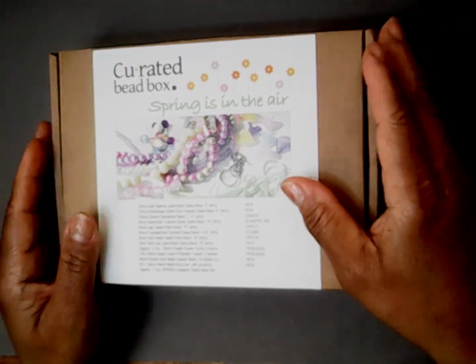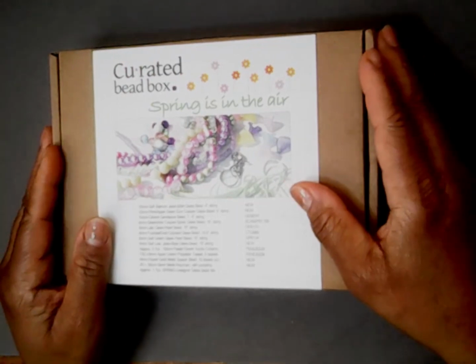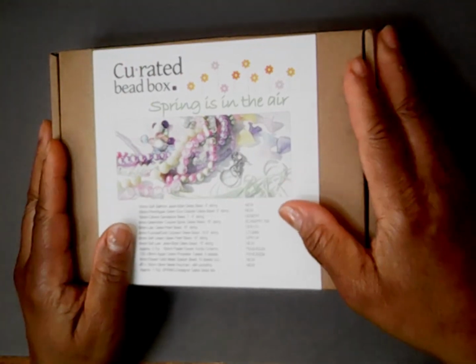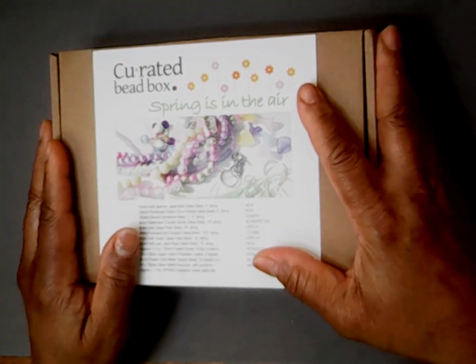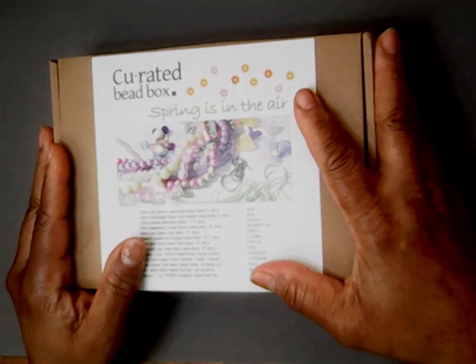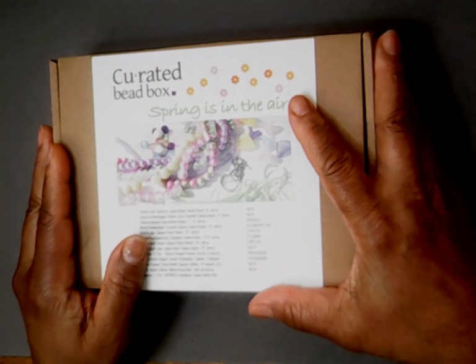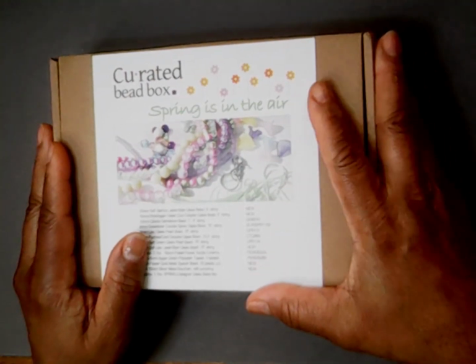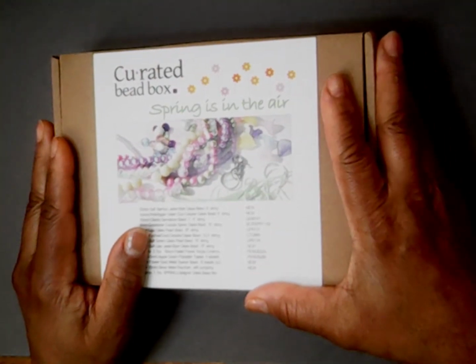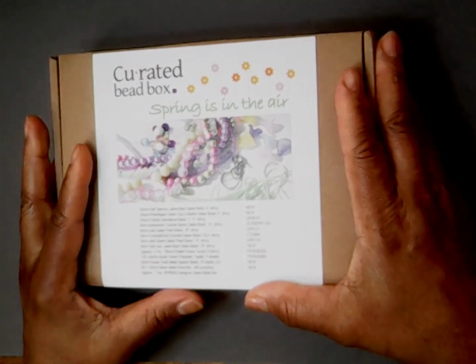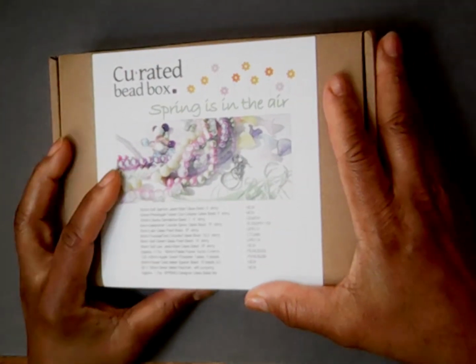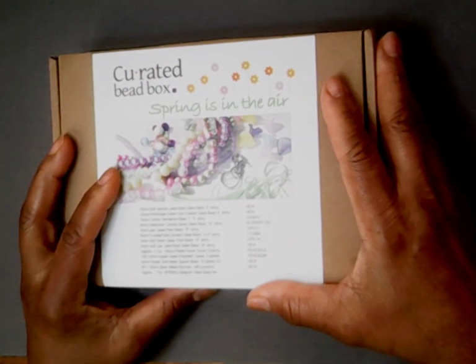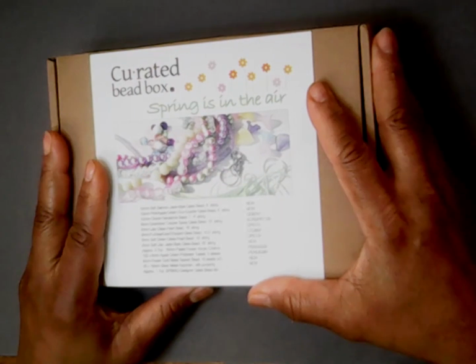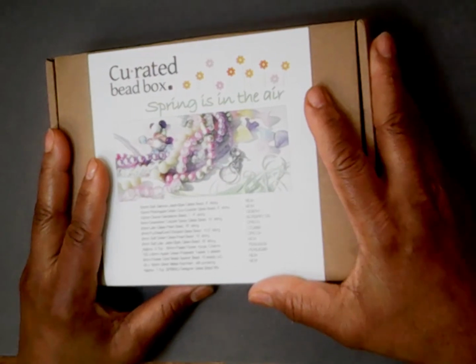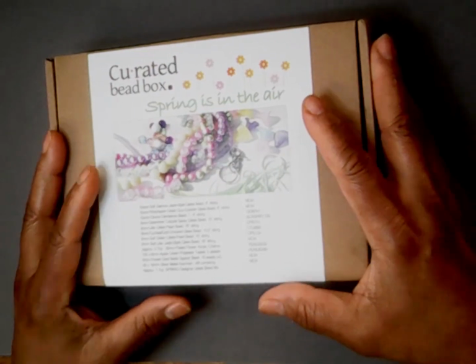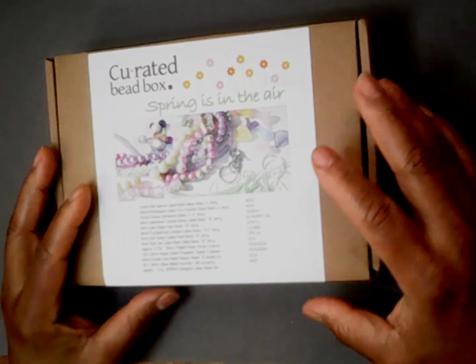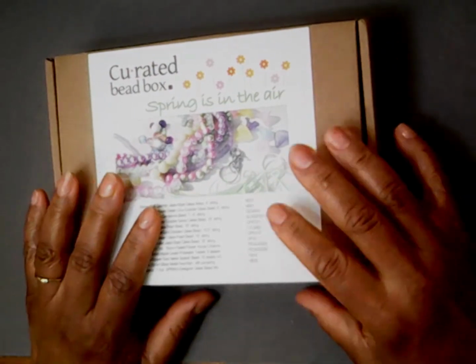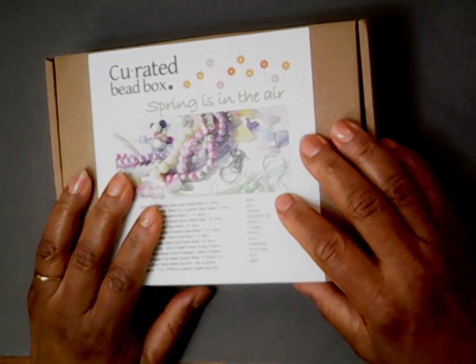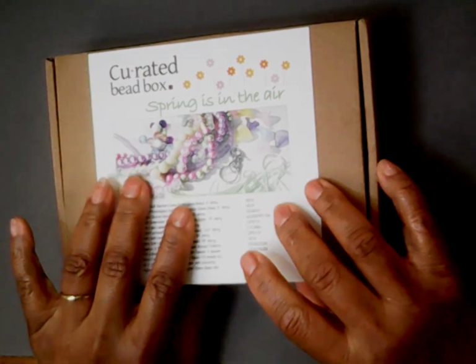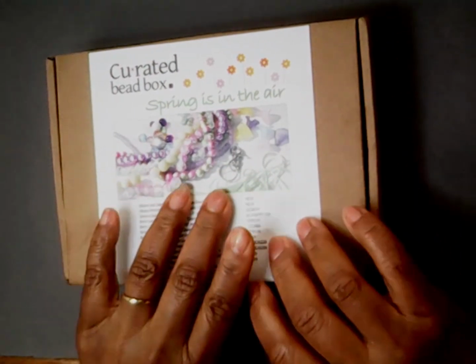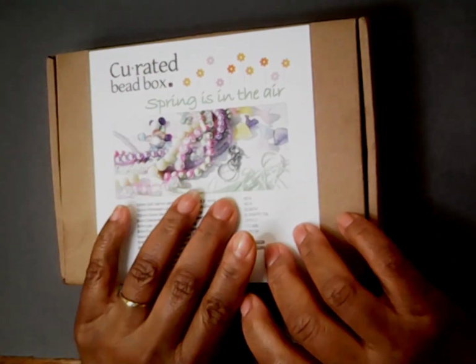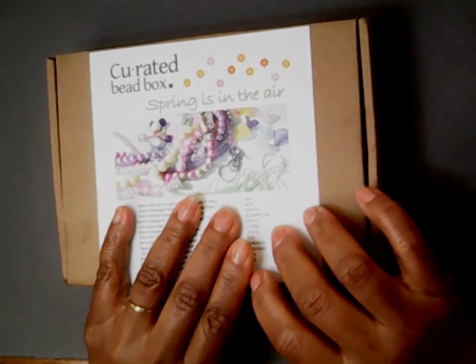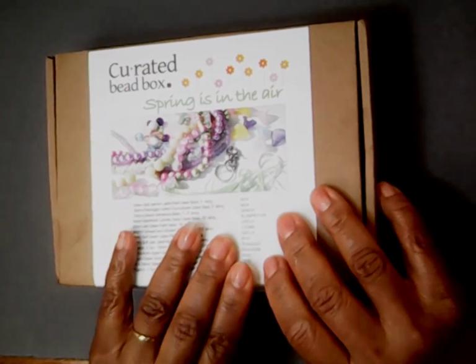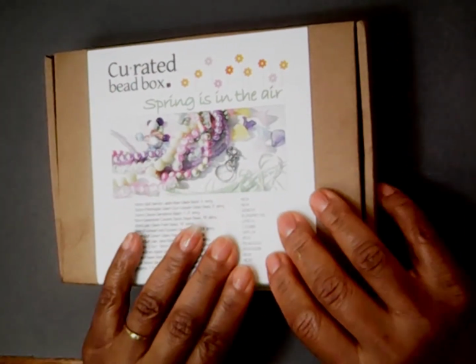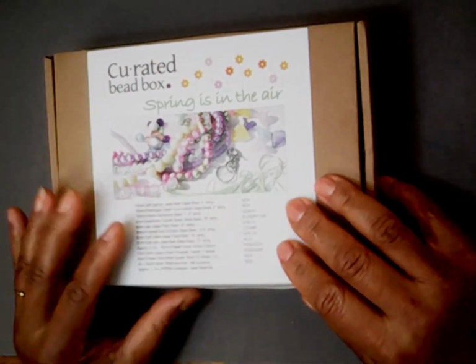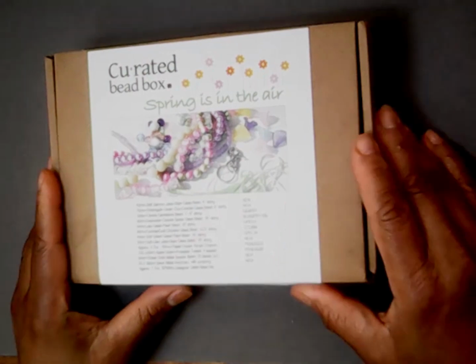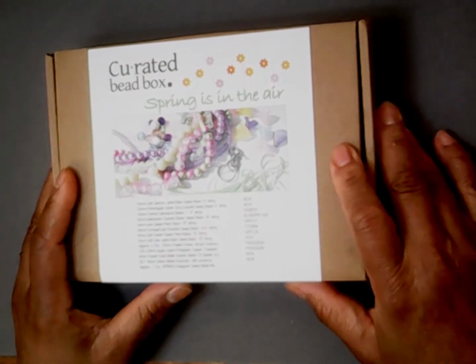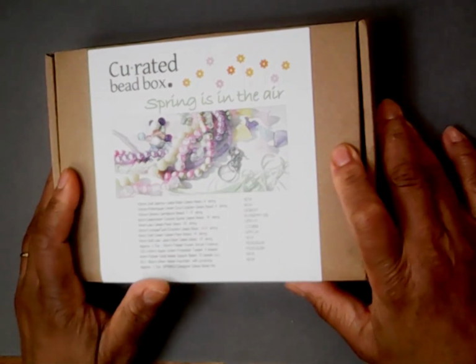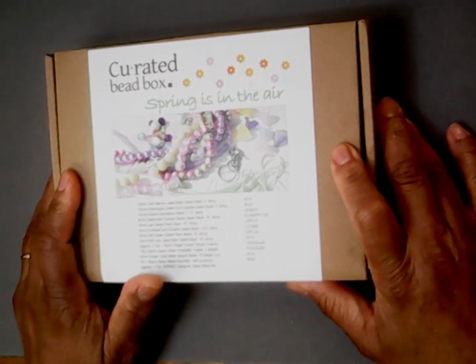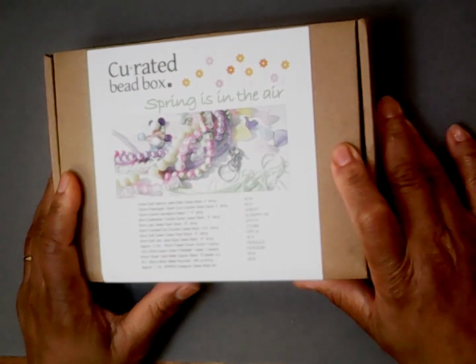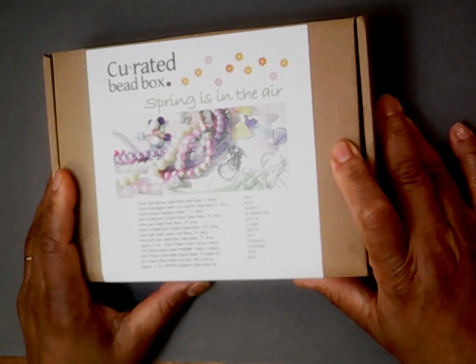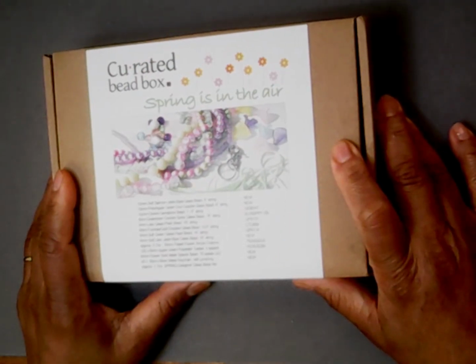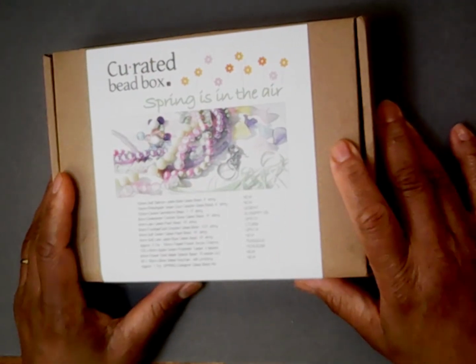Welcome to Lele's Artistic Jewelry Design Channel. My name is Lele. Welcome back. Today we're going to be going over the curated bead box Springs in the Air collection.